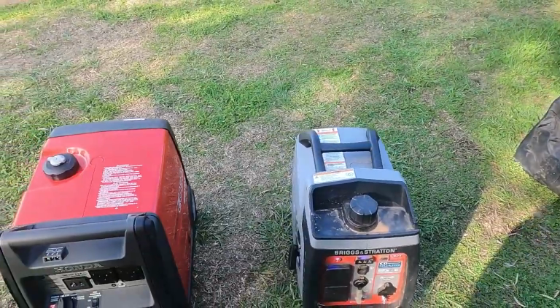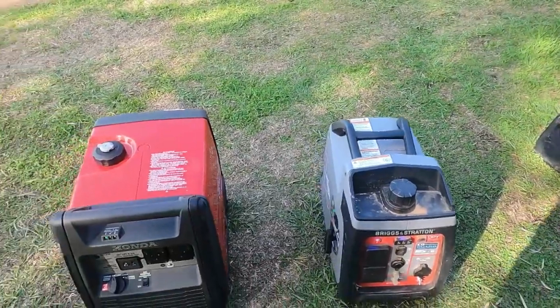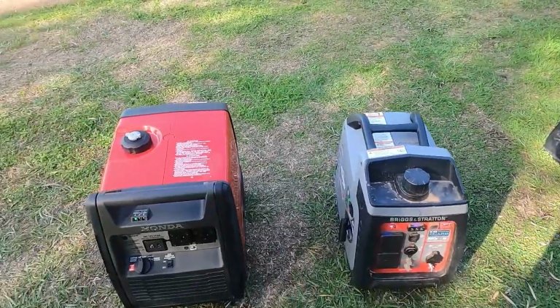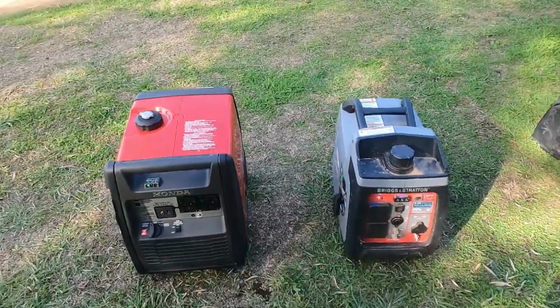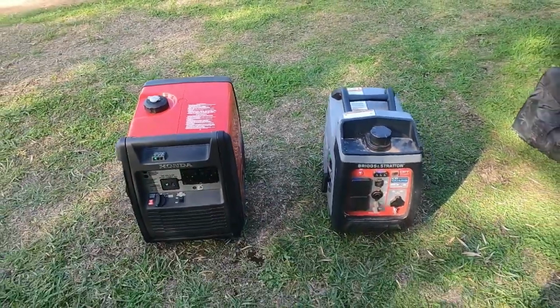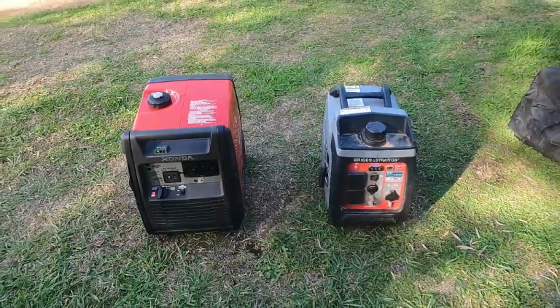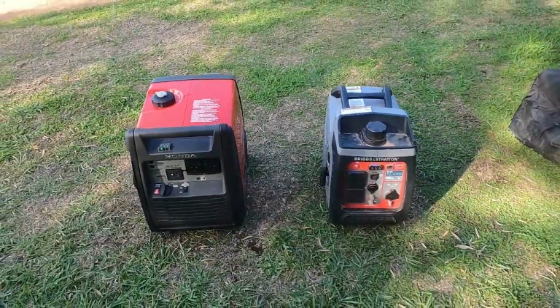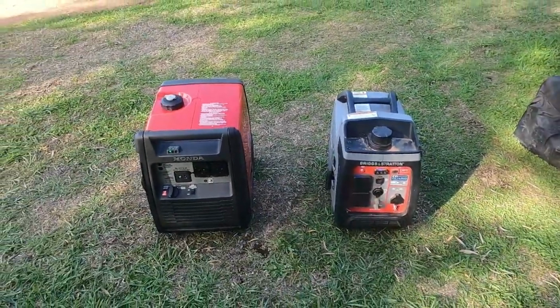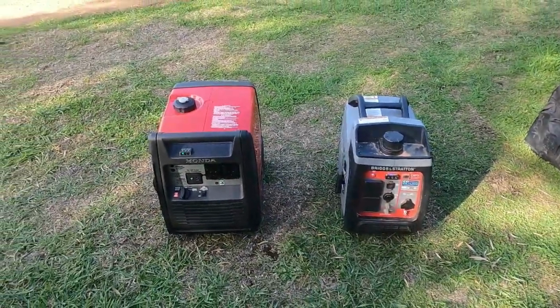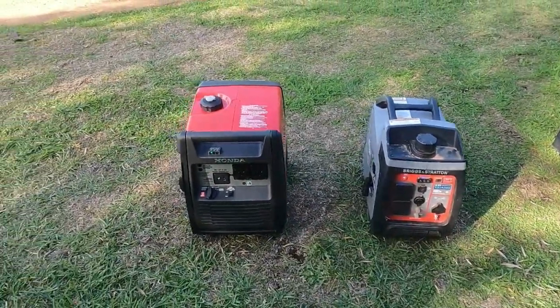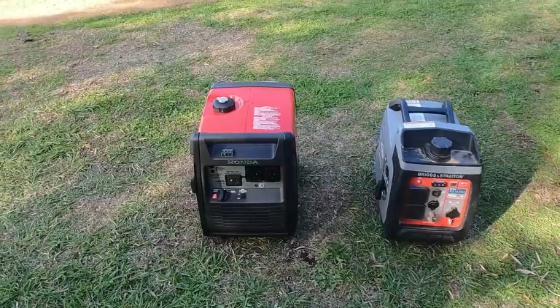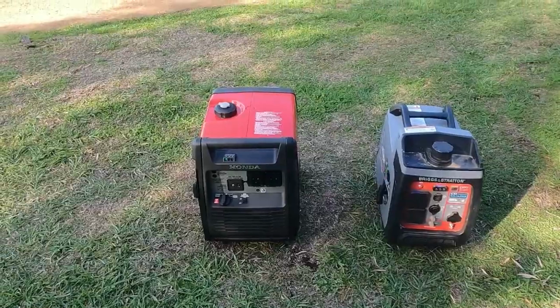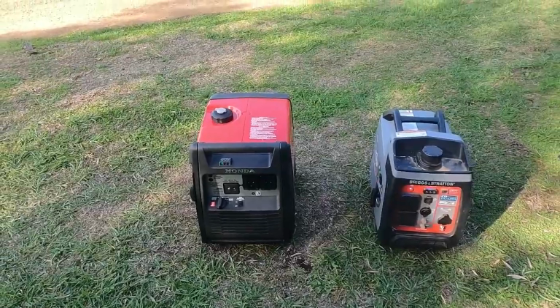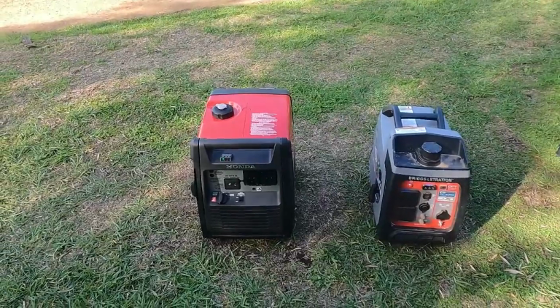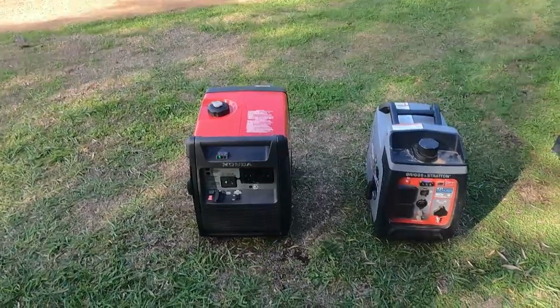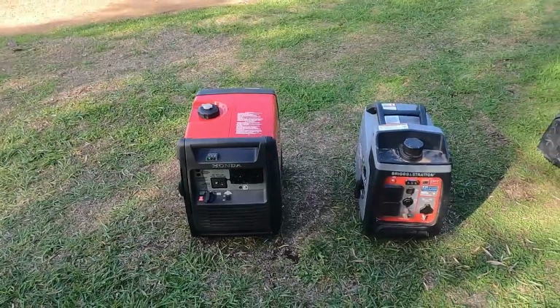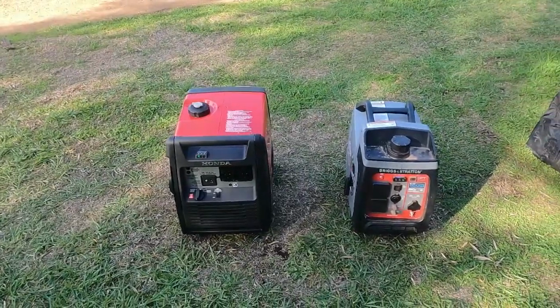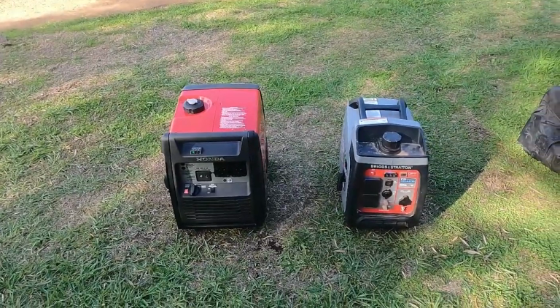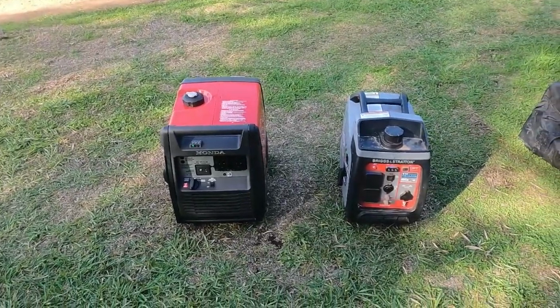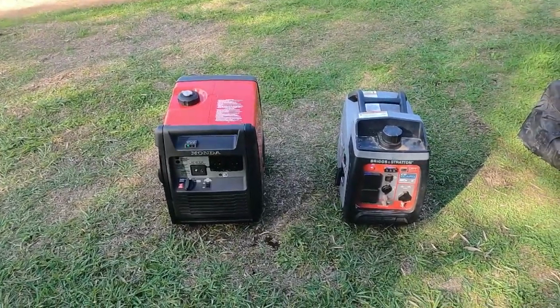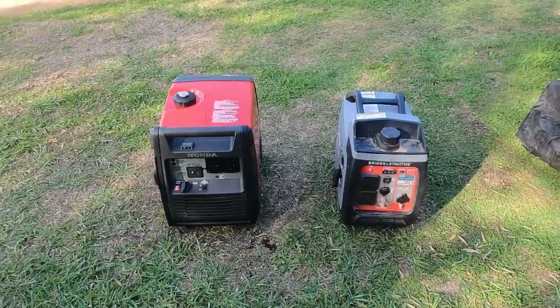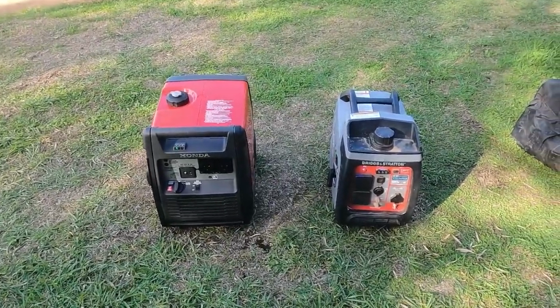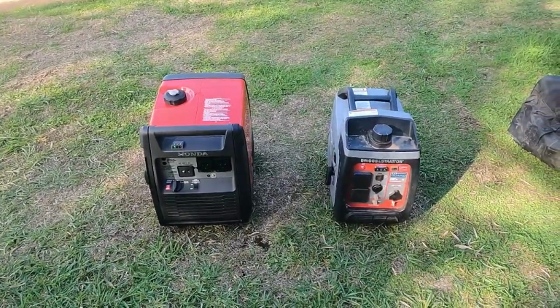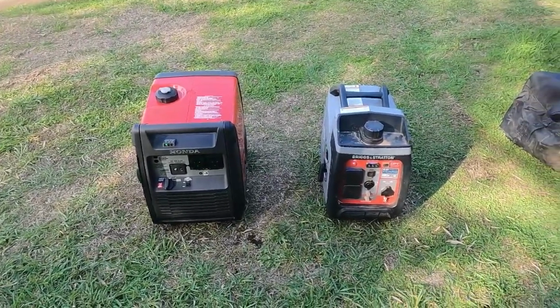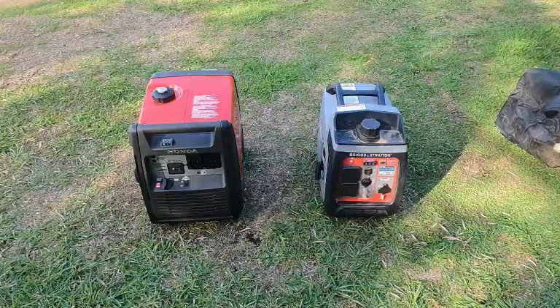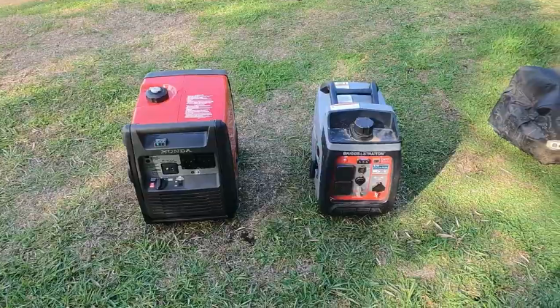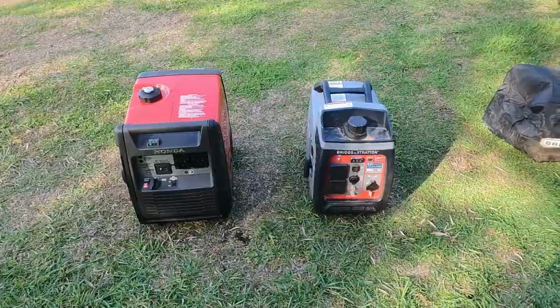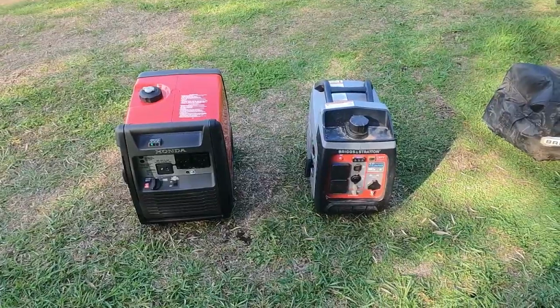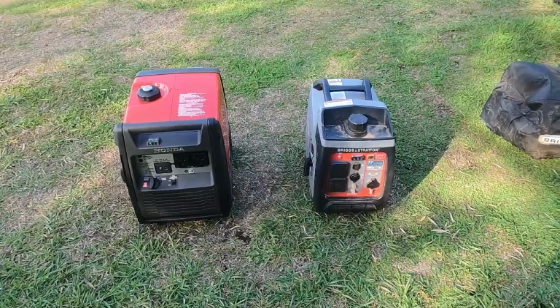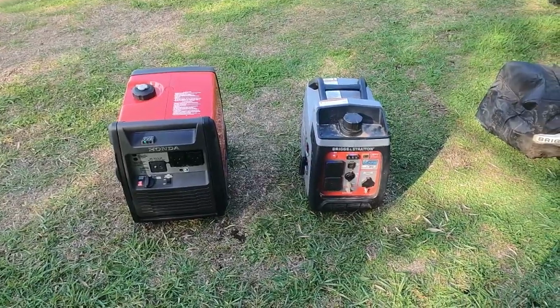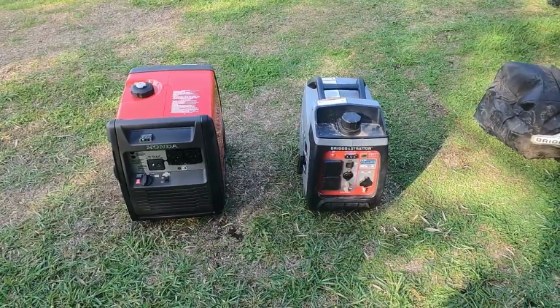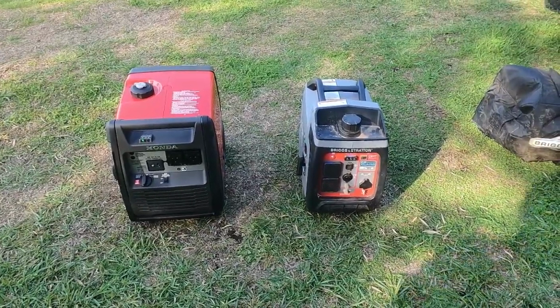That's pretty quiet, not too bad. We'll let this one join the party. Massive difference in sound. You can't hear the Honda running because it's overpowered by the Briggs and Stratton.